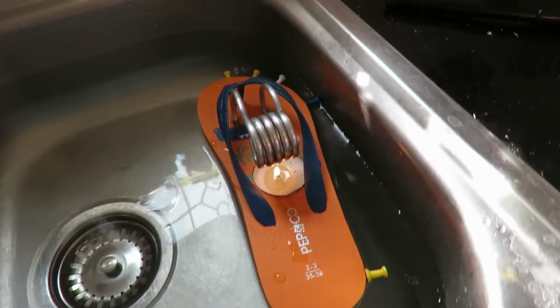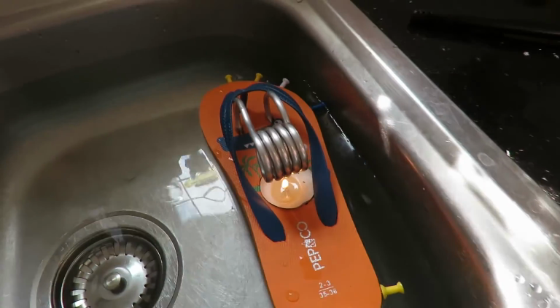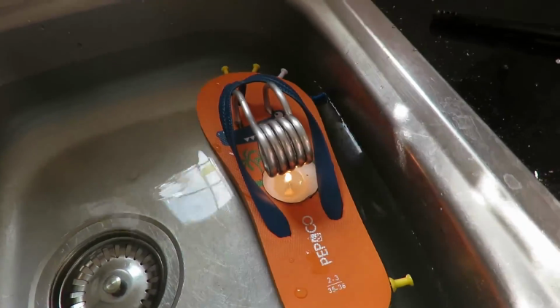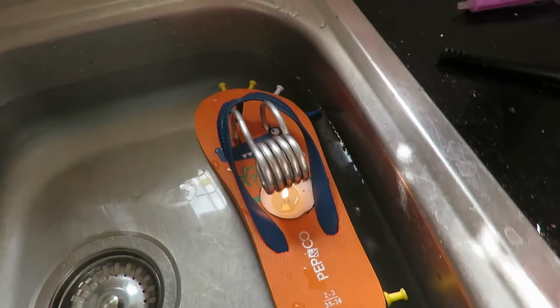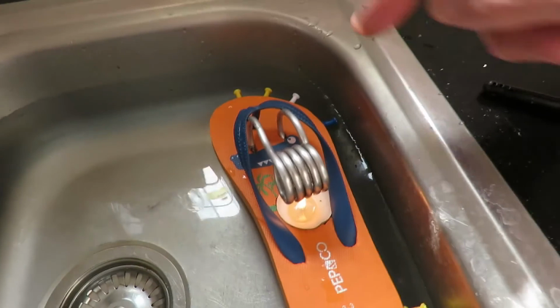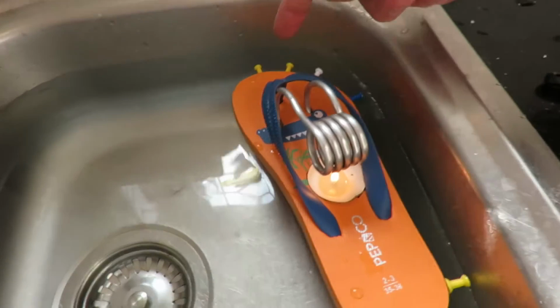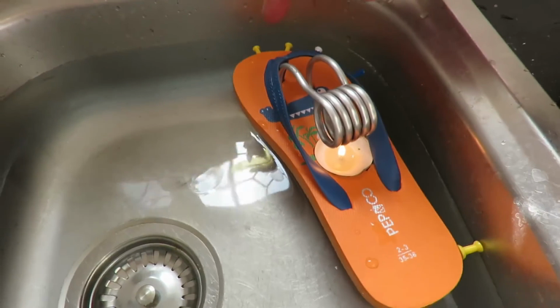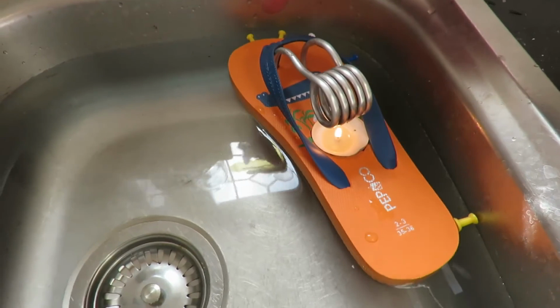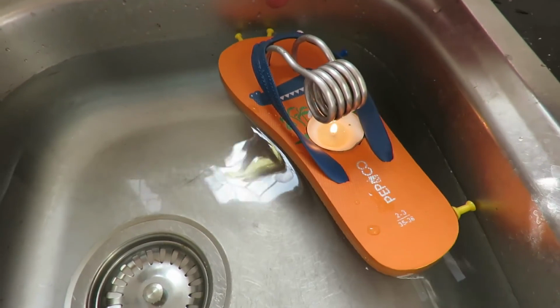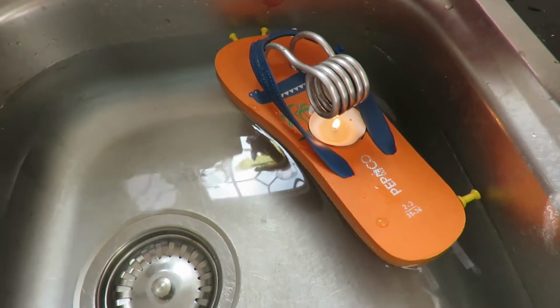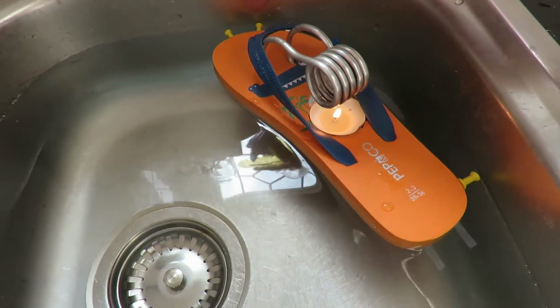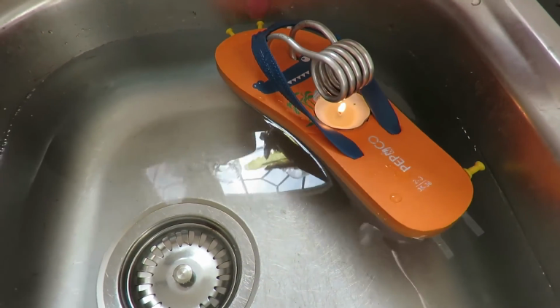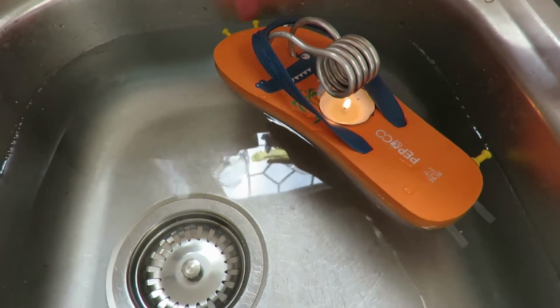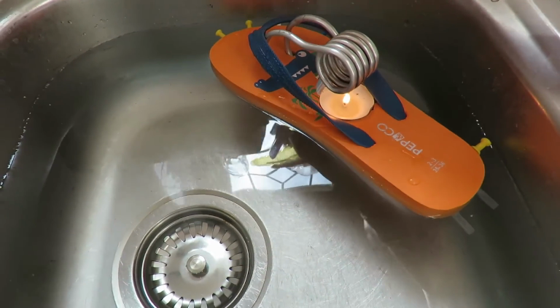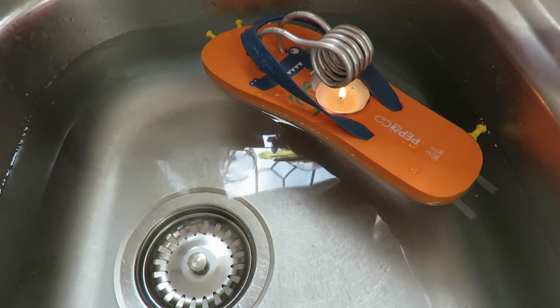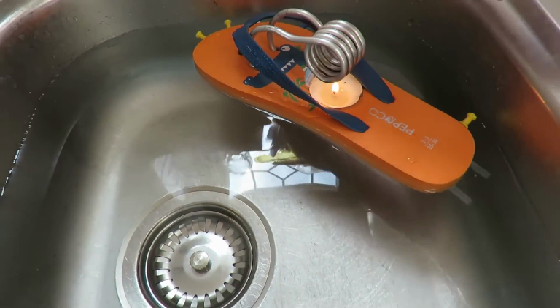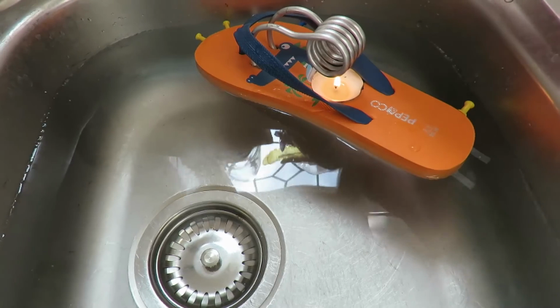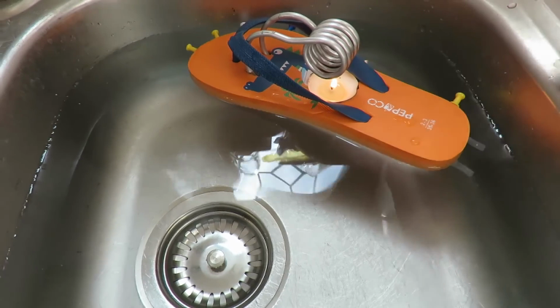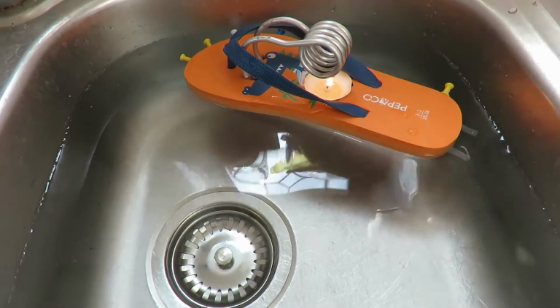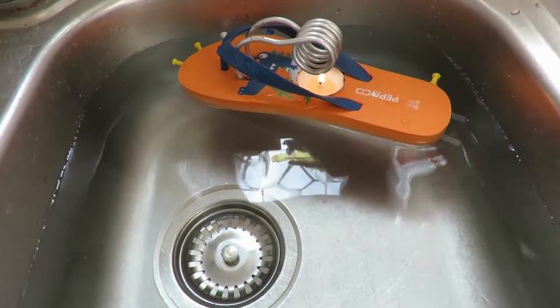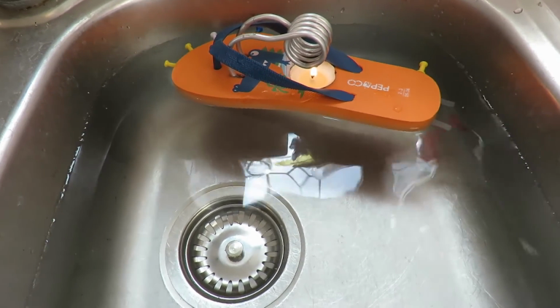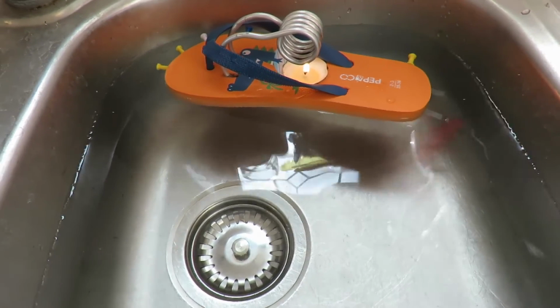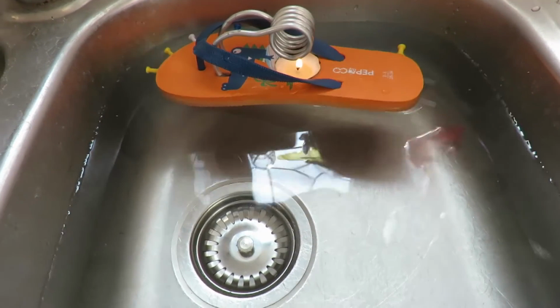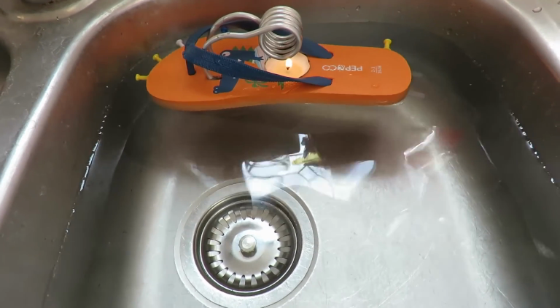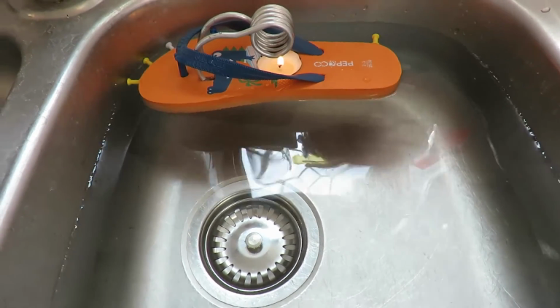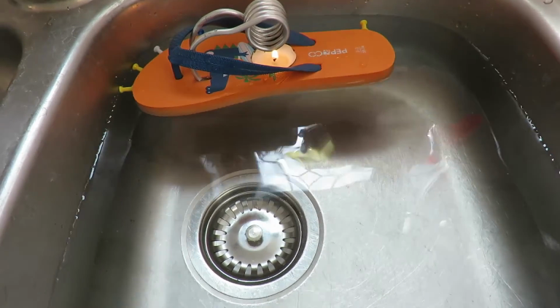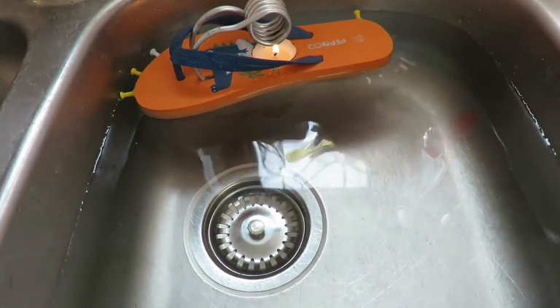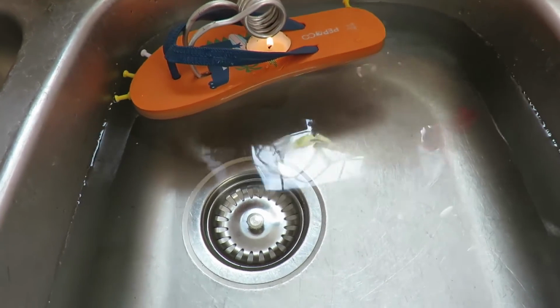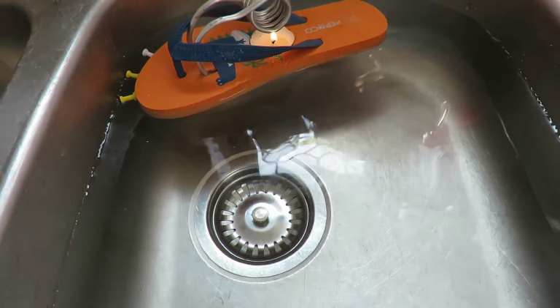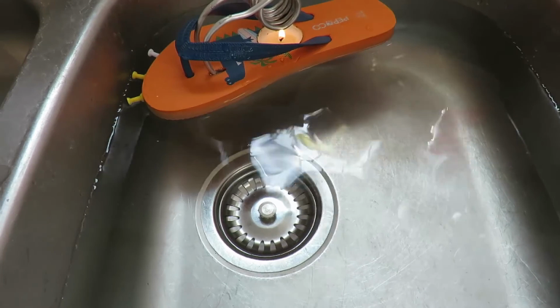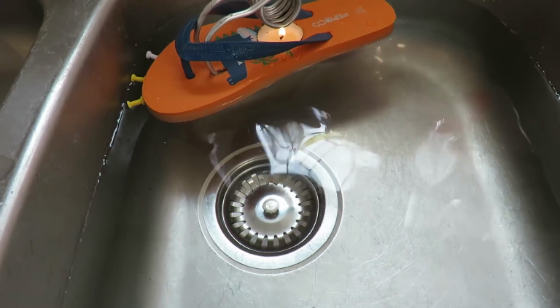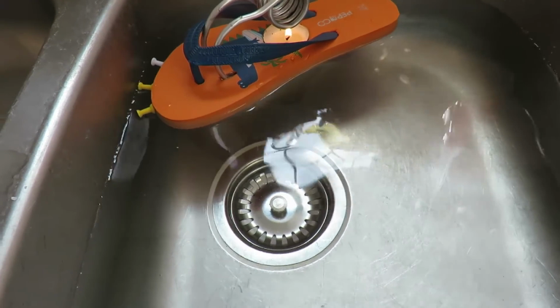Just in case you didn't catch what I said — the map pins in there are just to keep the foam away from the side of the sink here, because otherwise it sort of sticks to it almost.